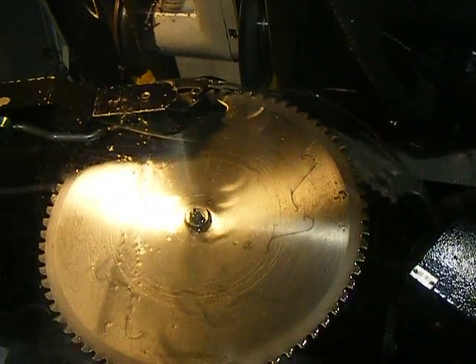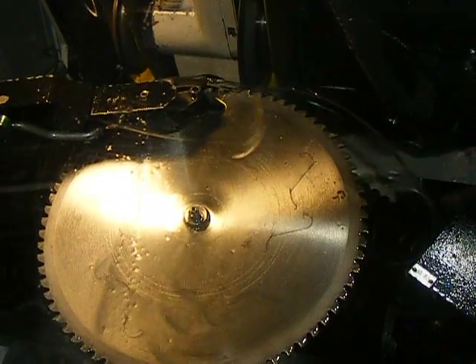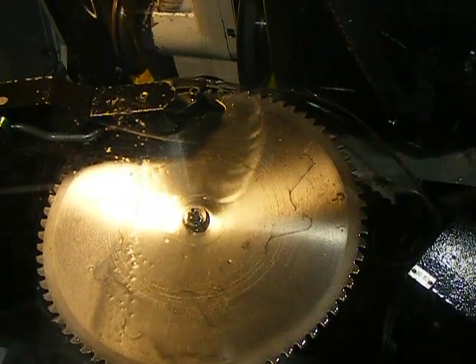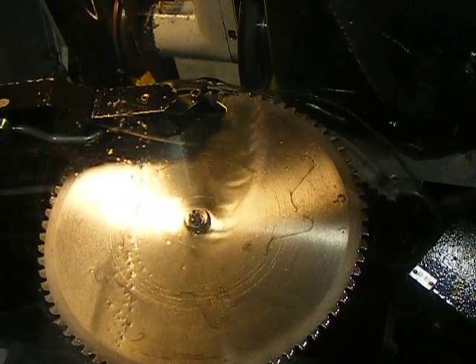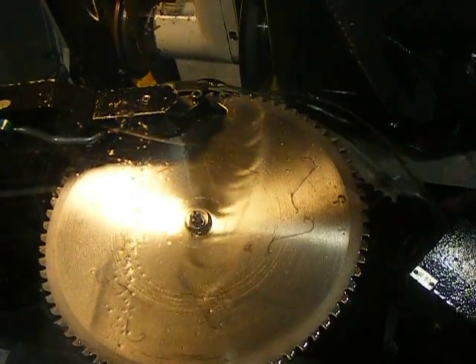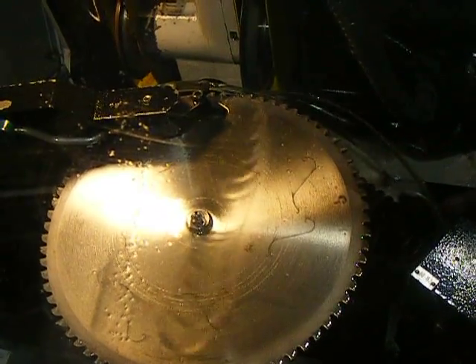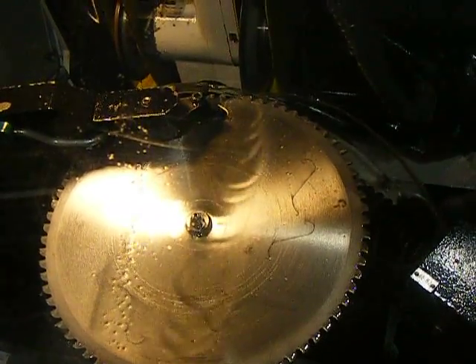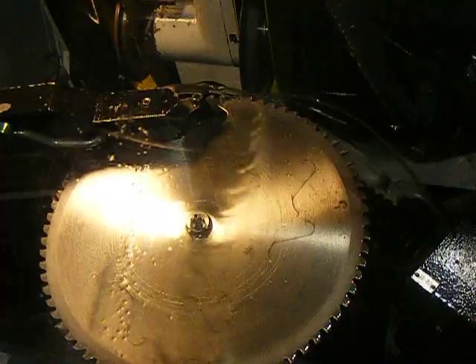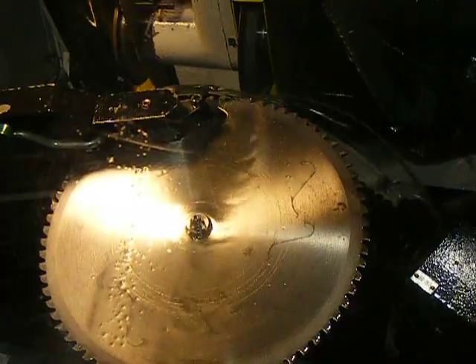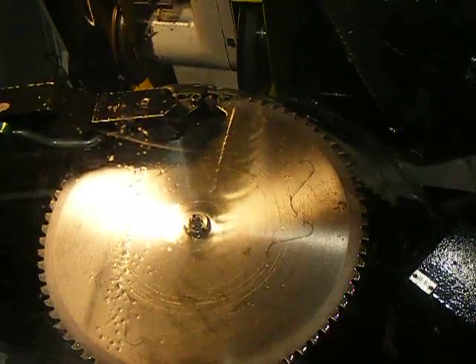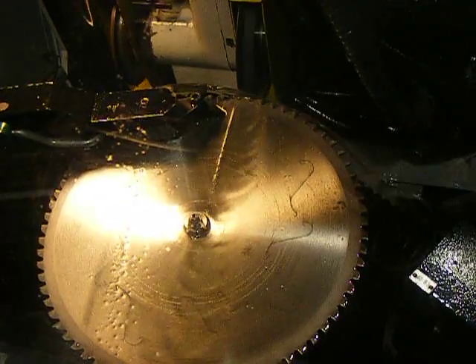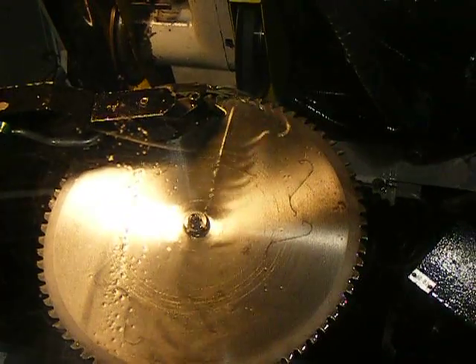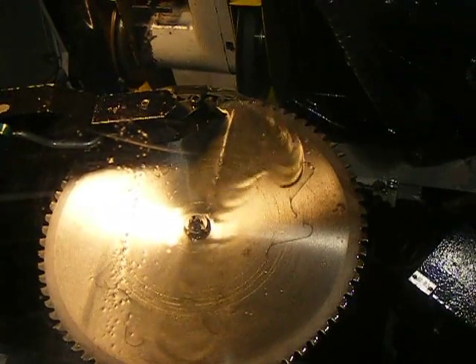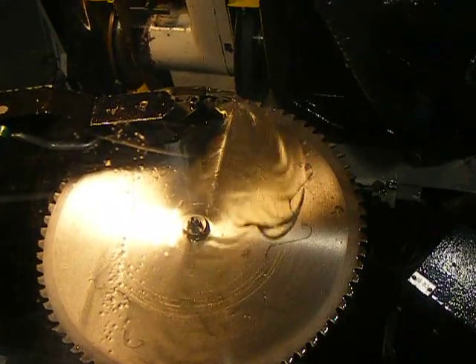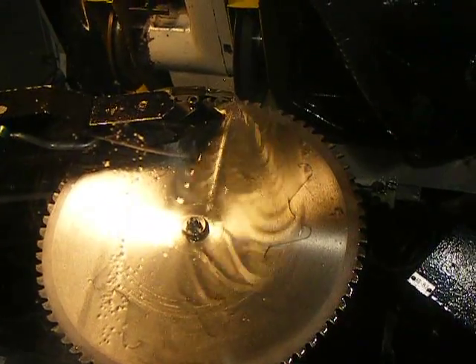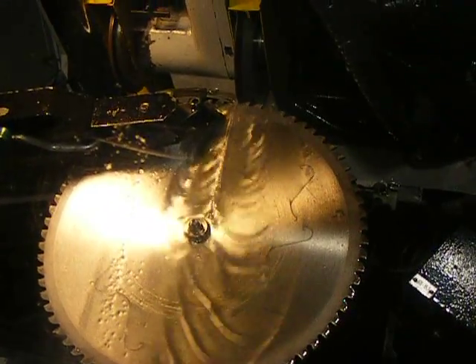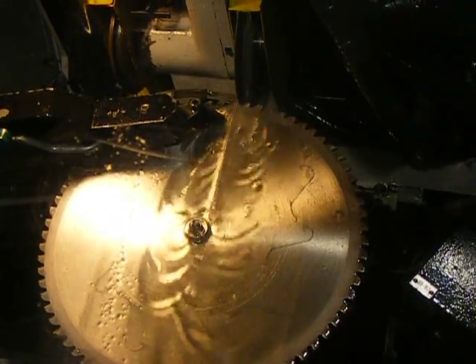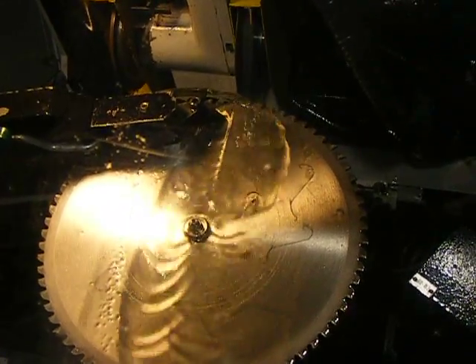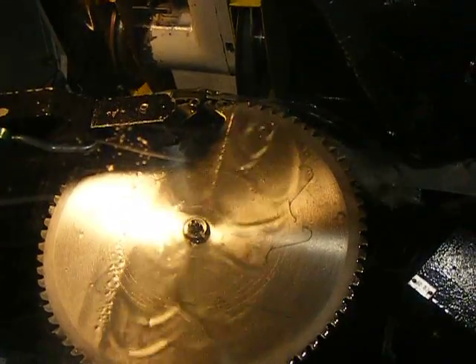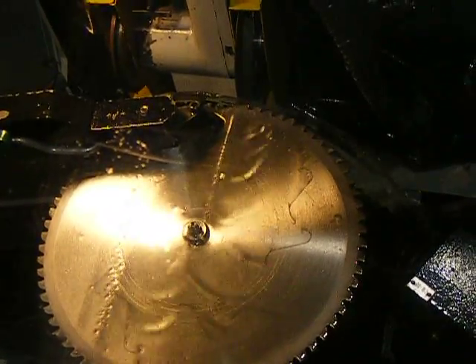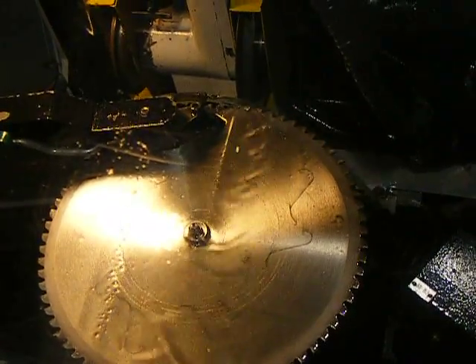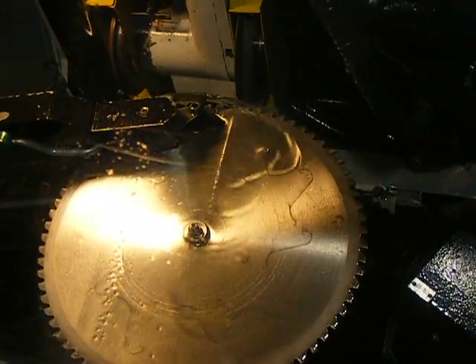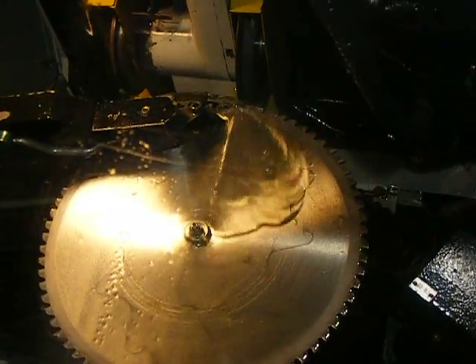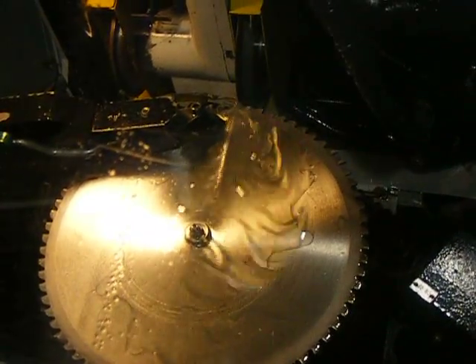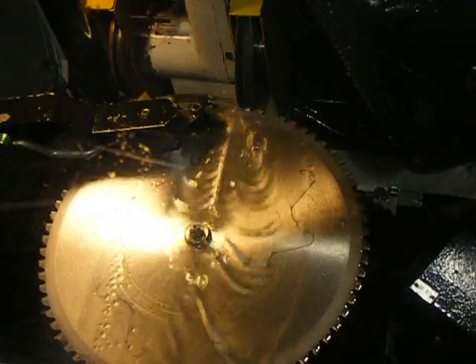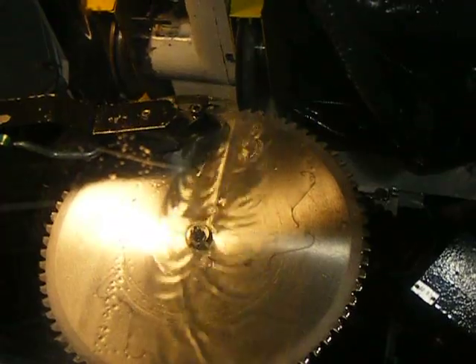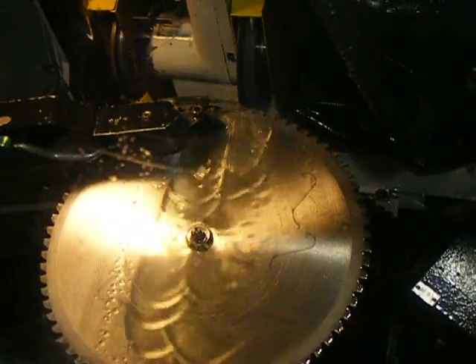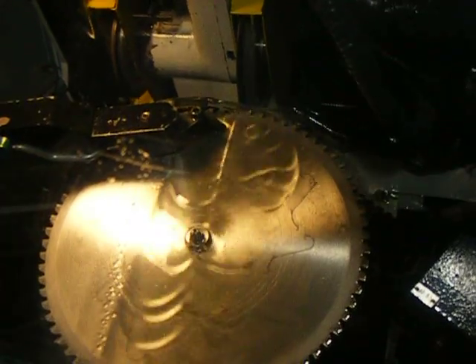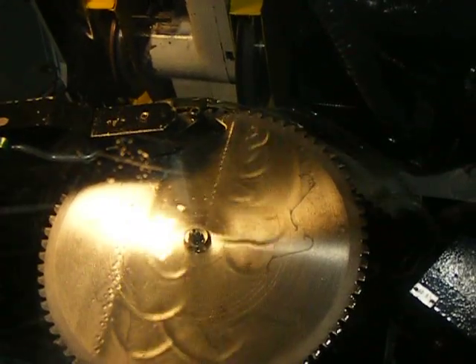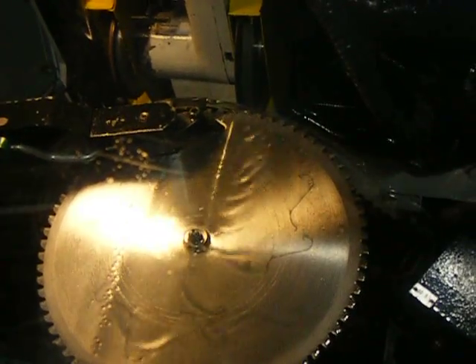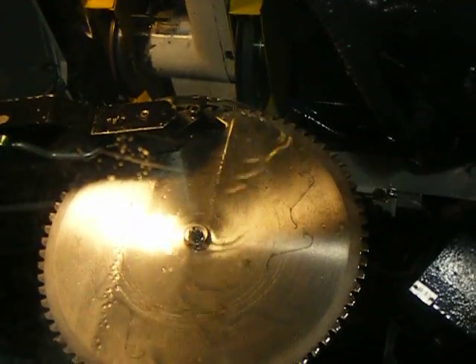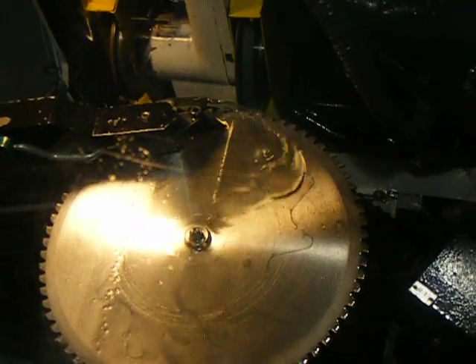It ain't really grinded until the last pass, really. Not really. A little bit on the second pass — kind of on the back, on the way back.